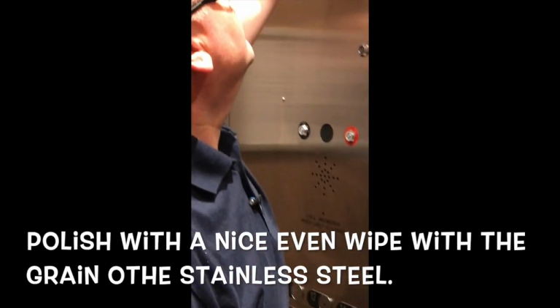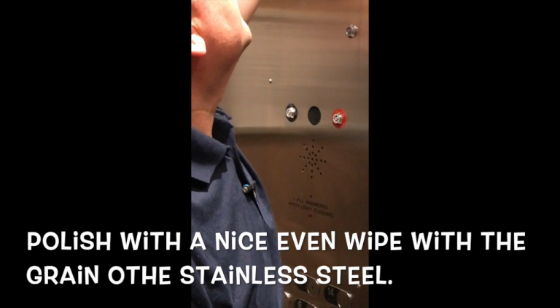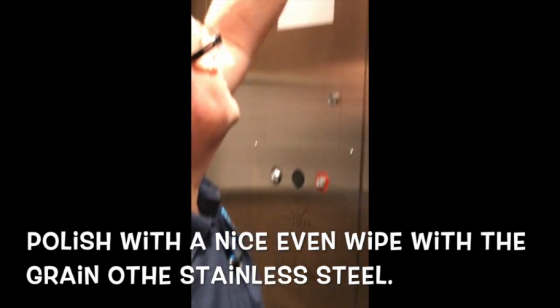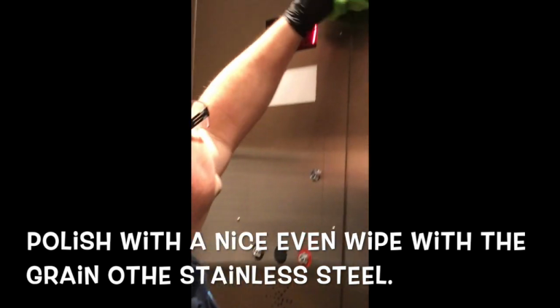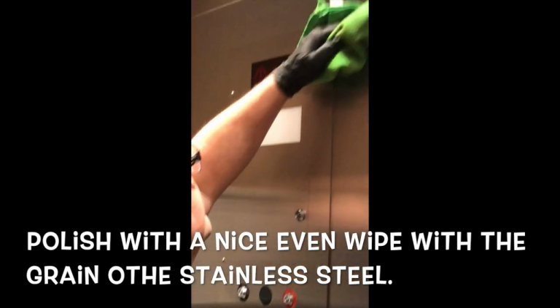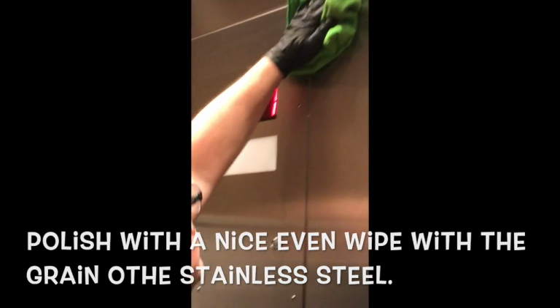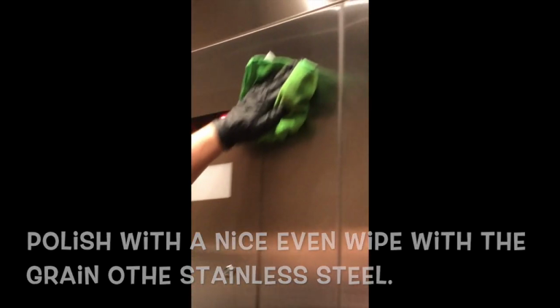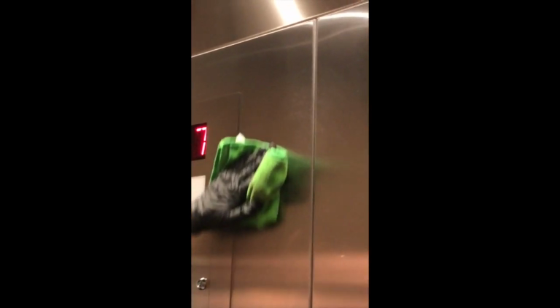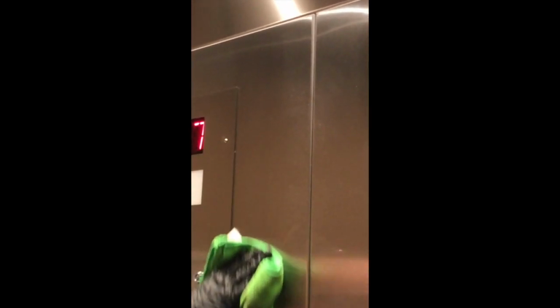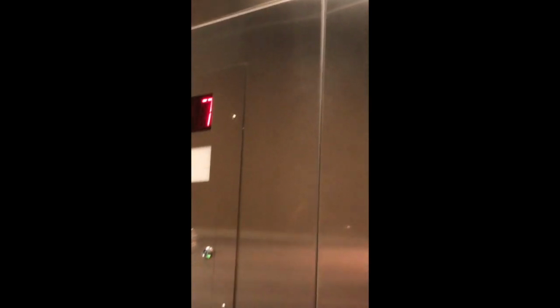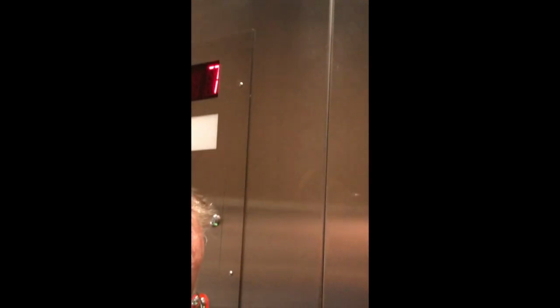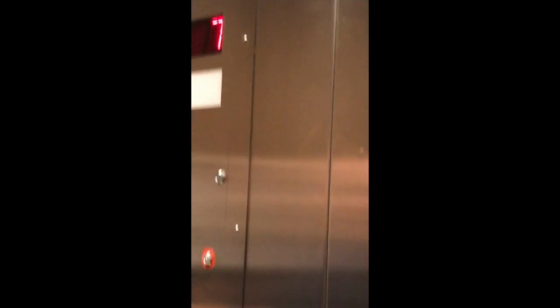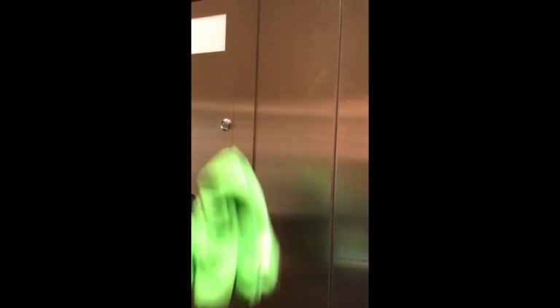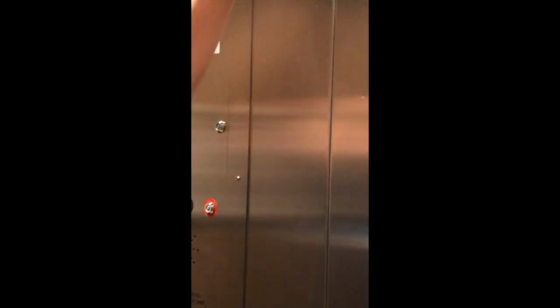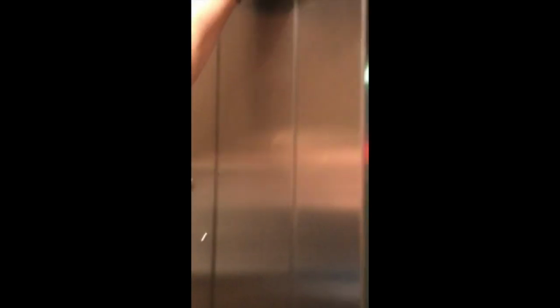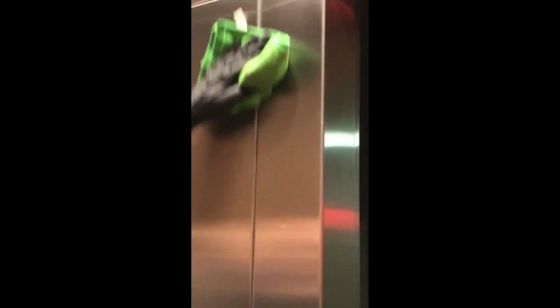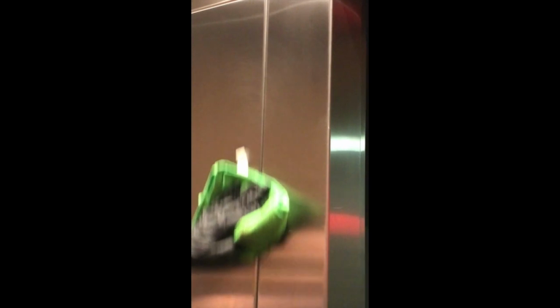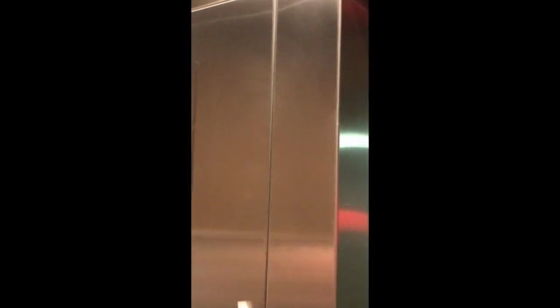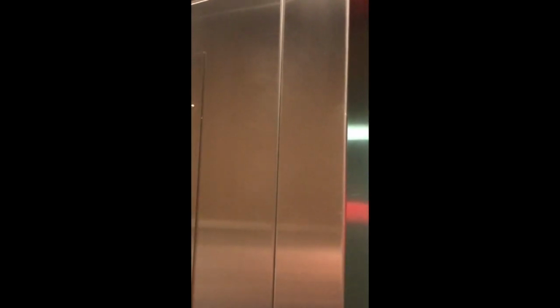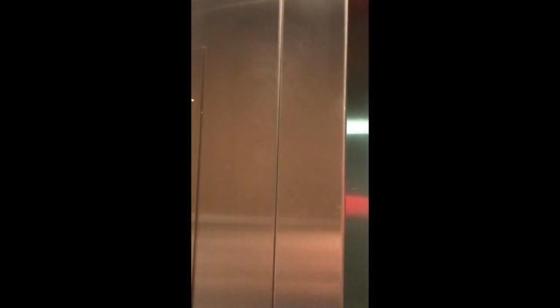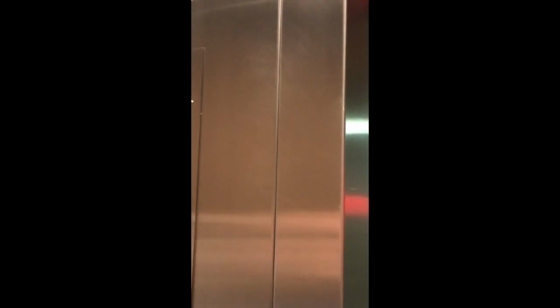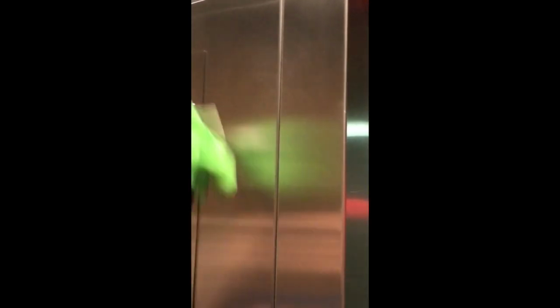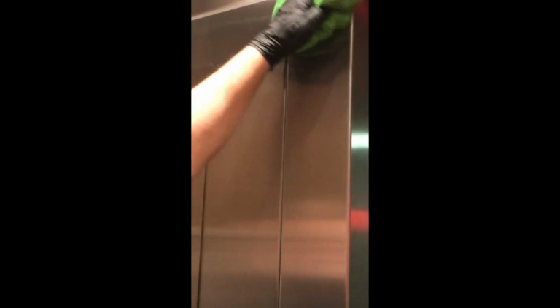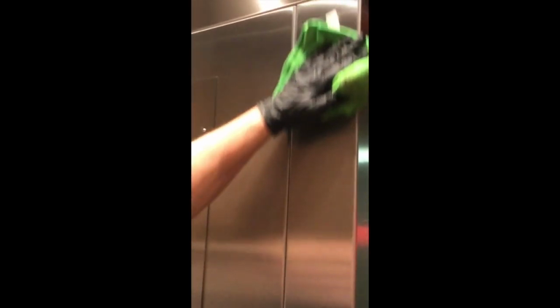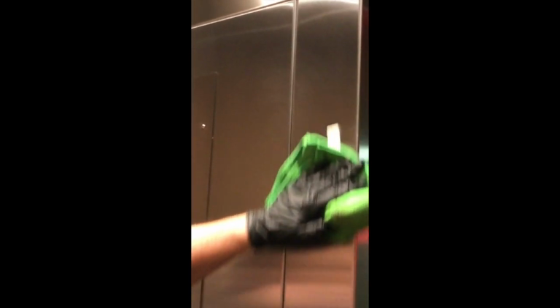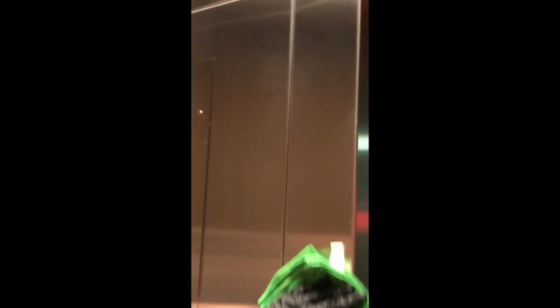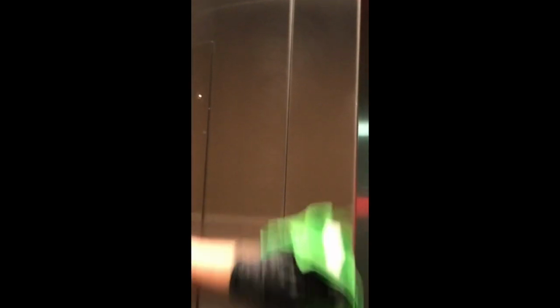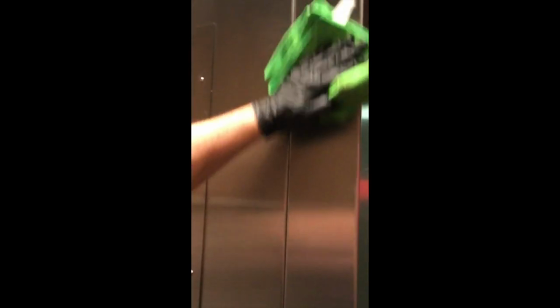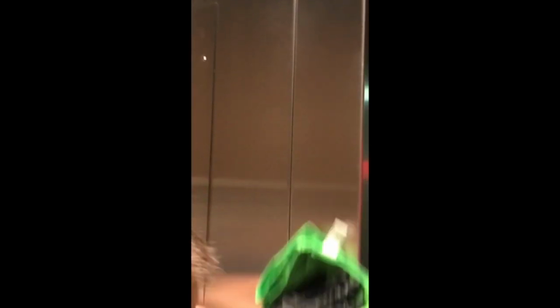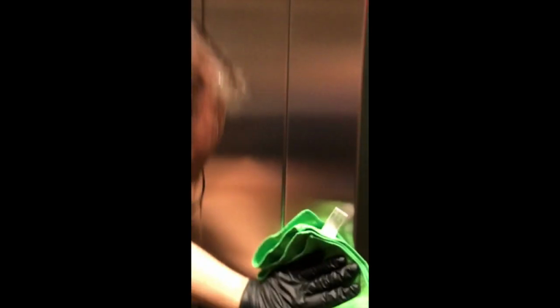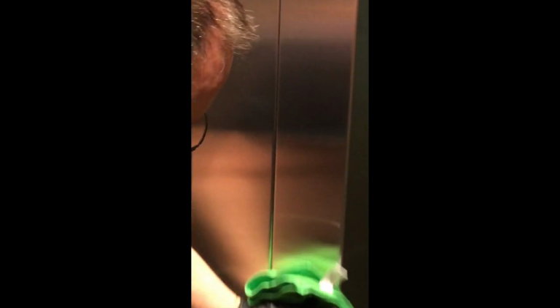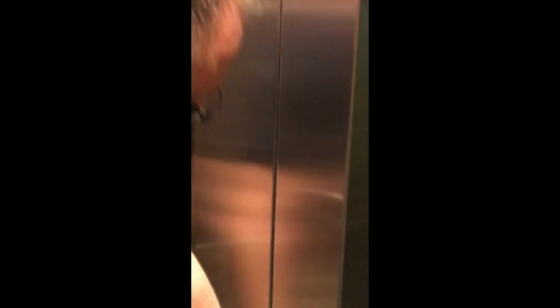It's super important to do this. This way it keeps it nice and even, and it also keeps the lint from clinging onto the stainless steel, so you get a nice, nice polish.